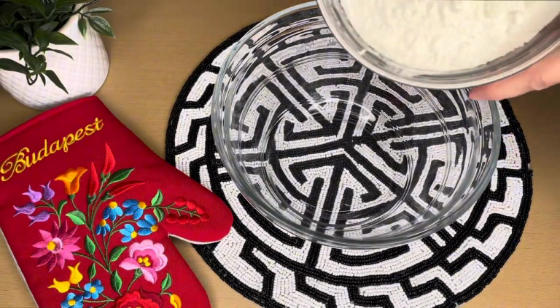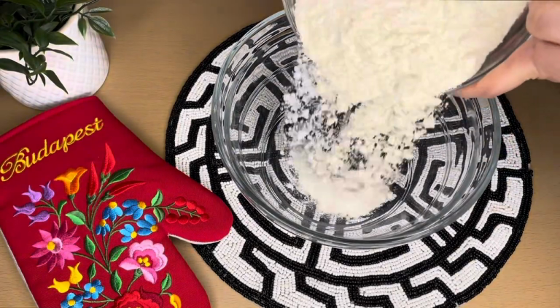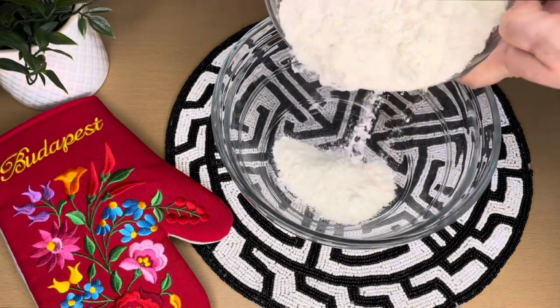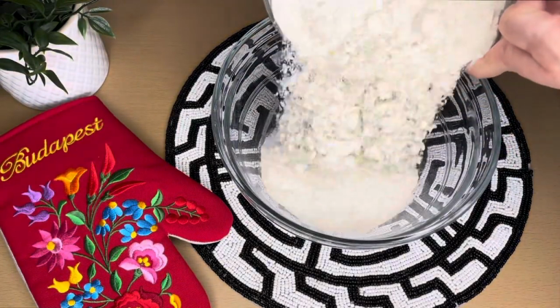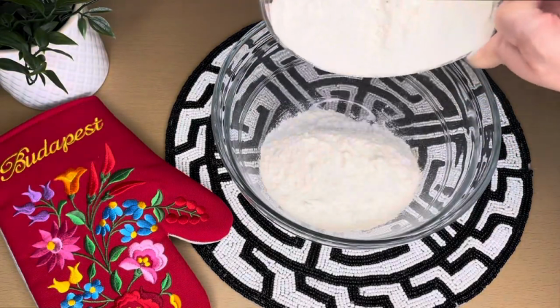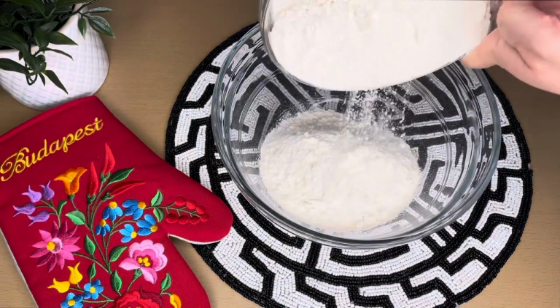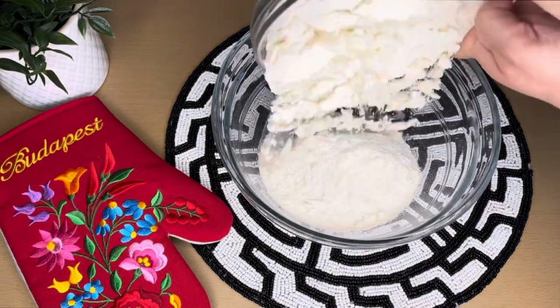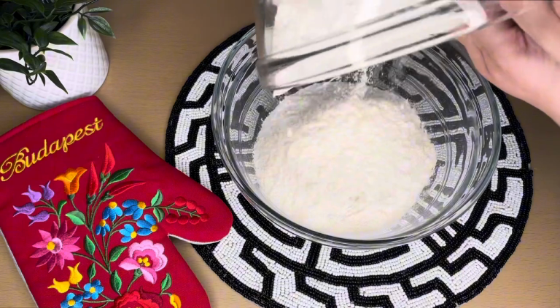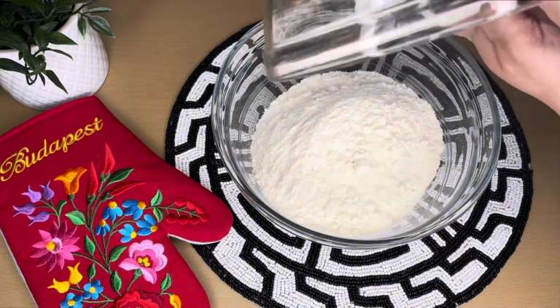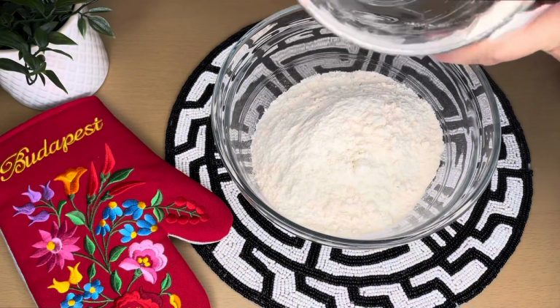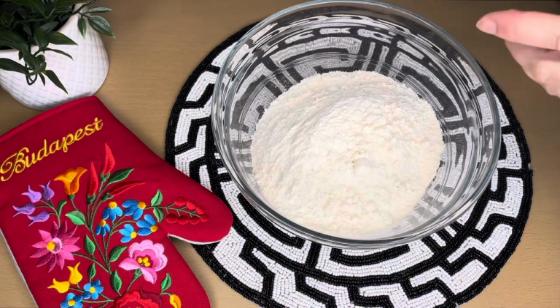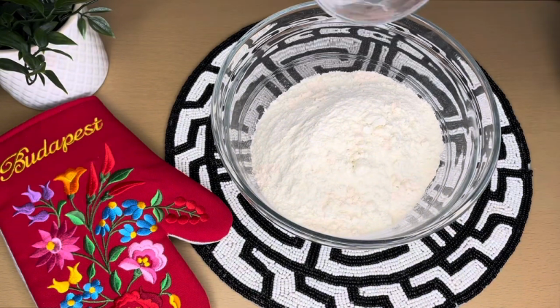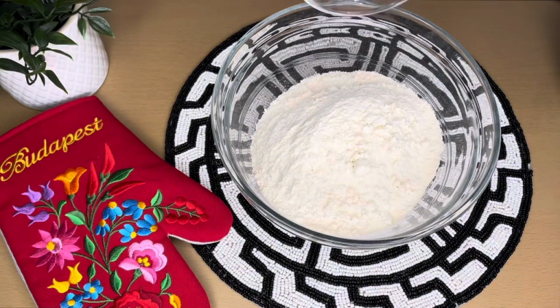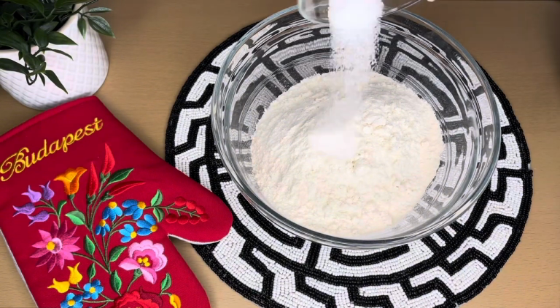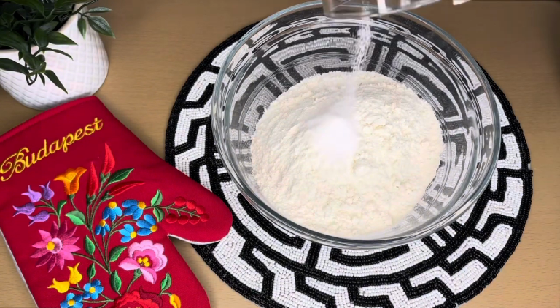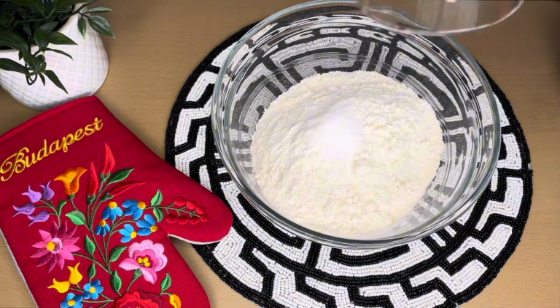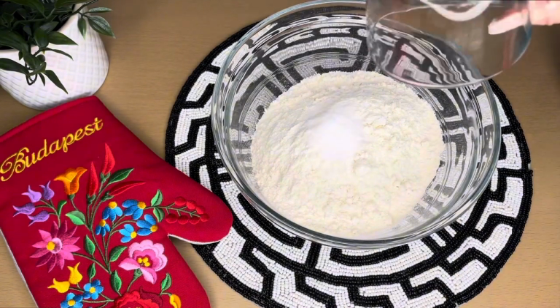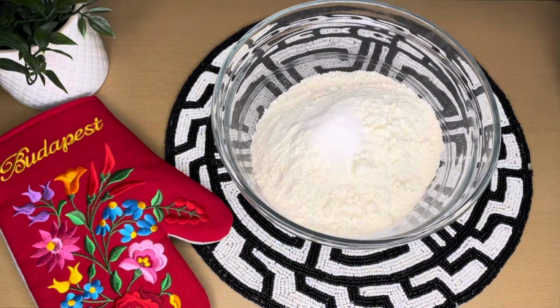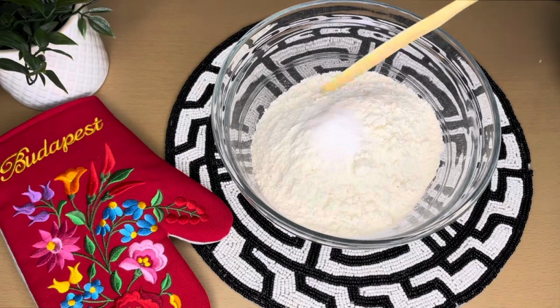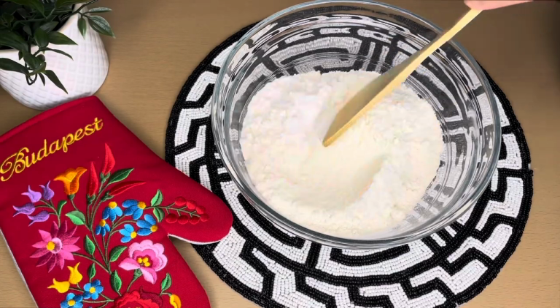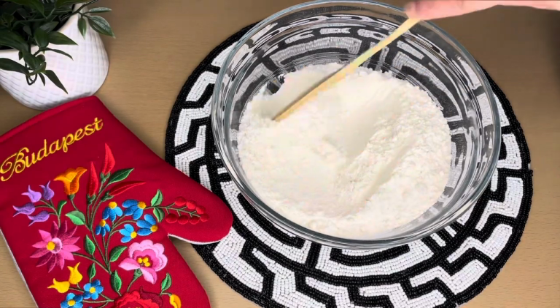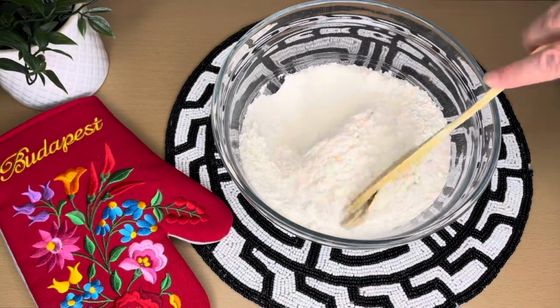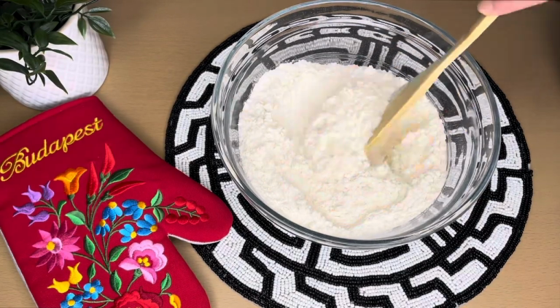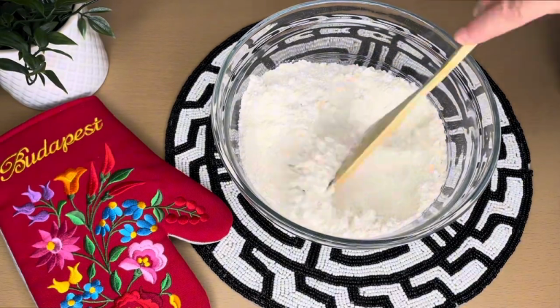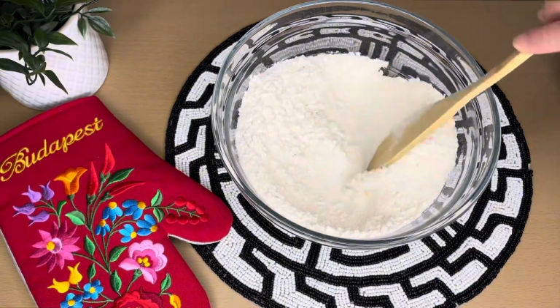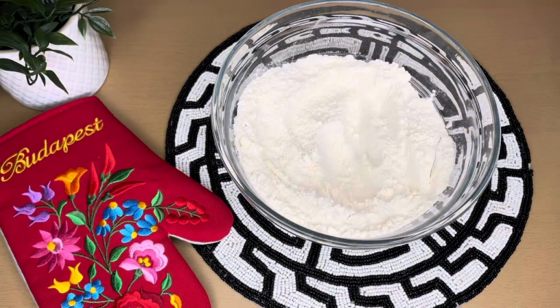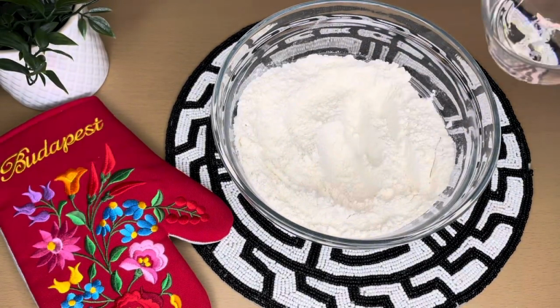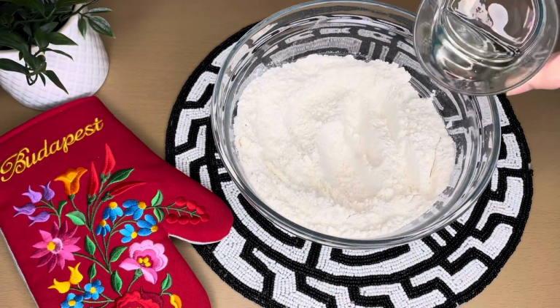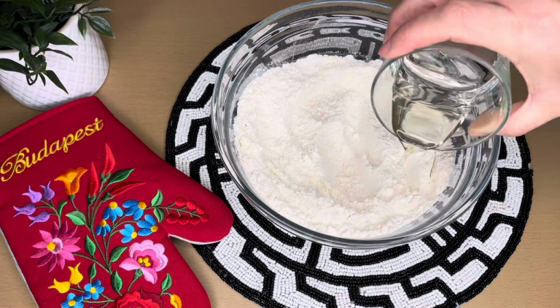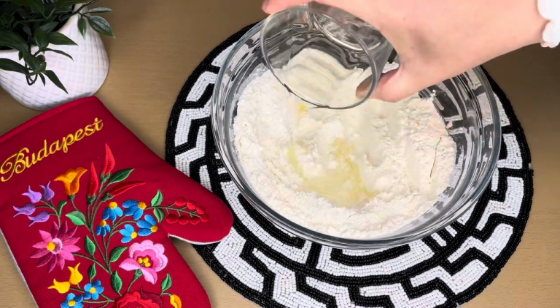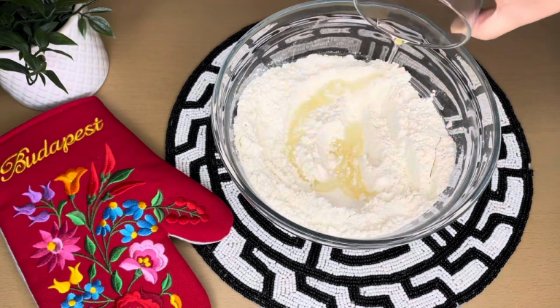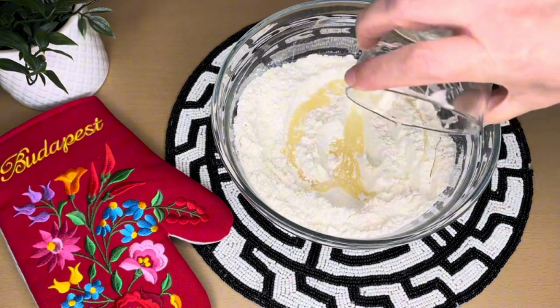To your bowl, add 500 grams of flour and salt to taste. Then add 2 tablespoons of oil.